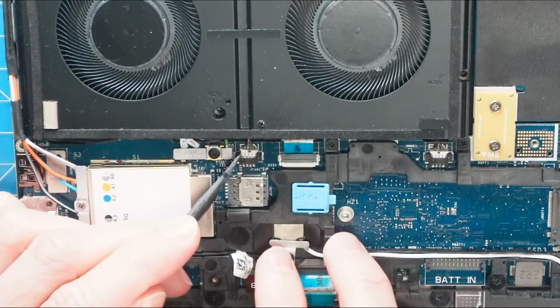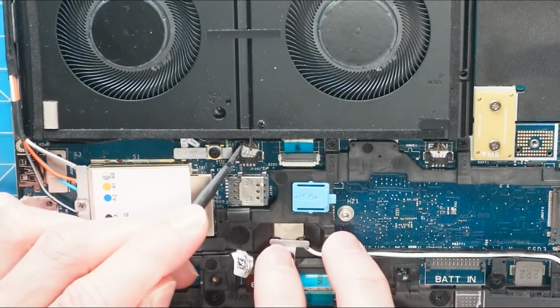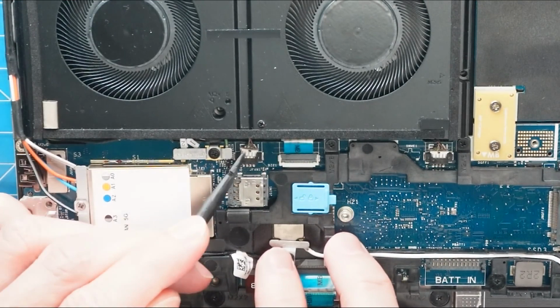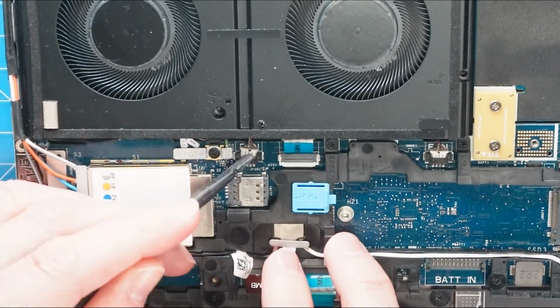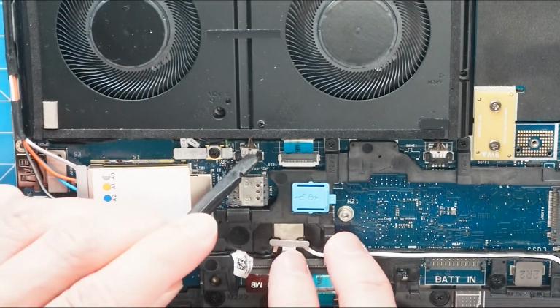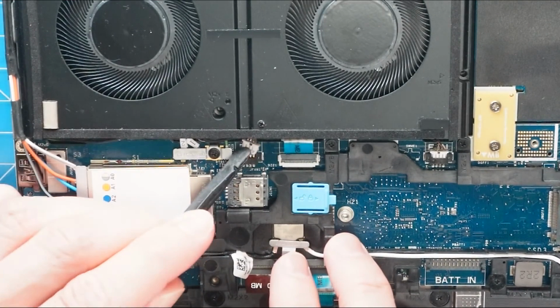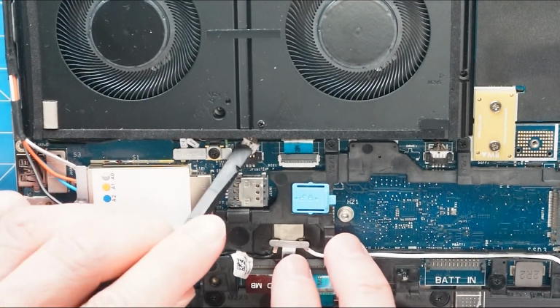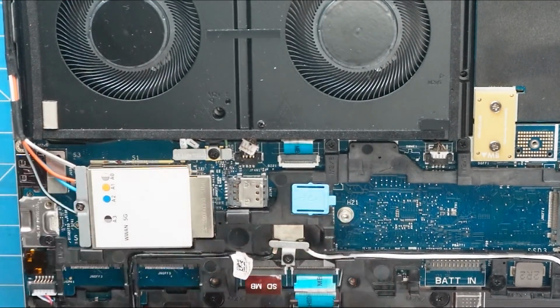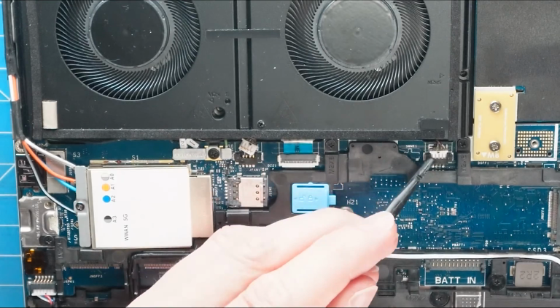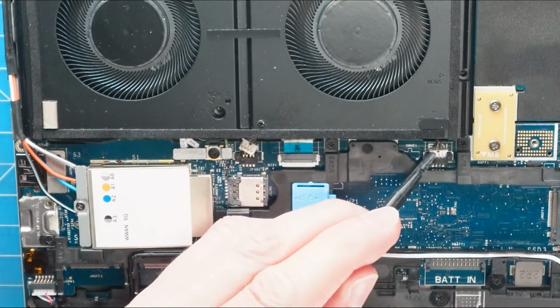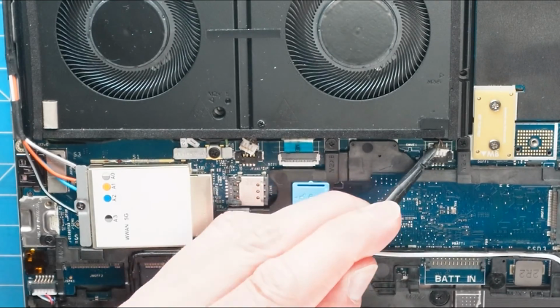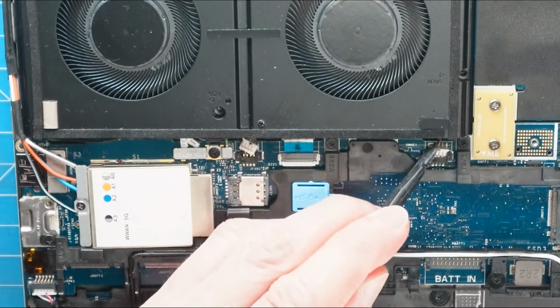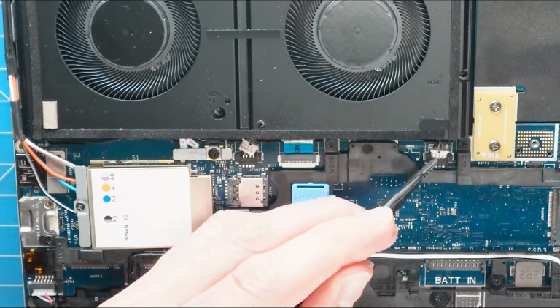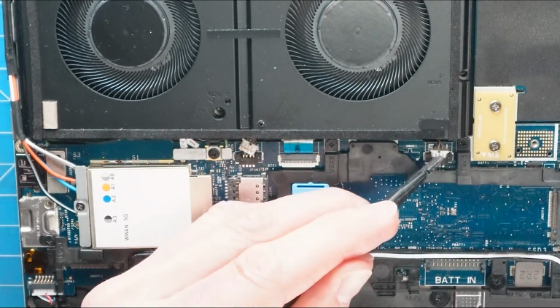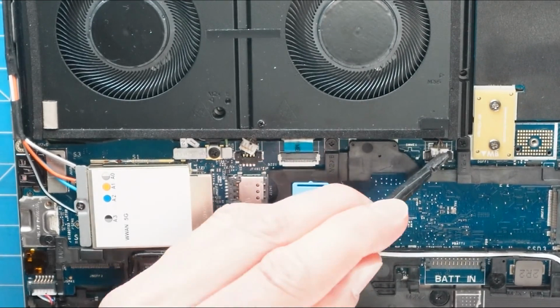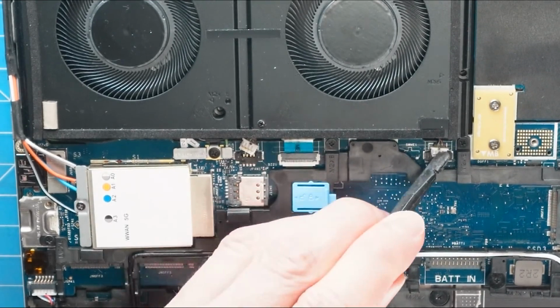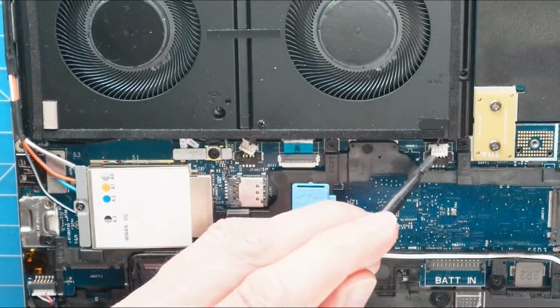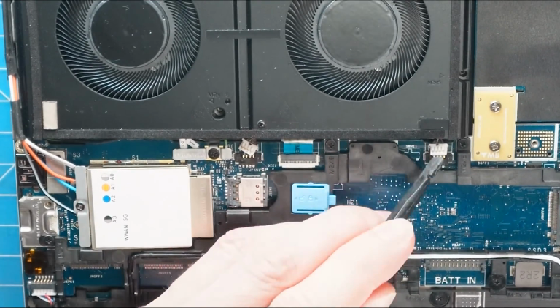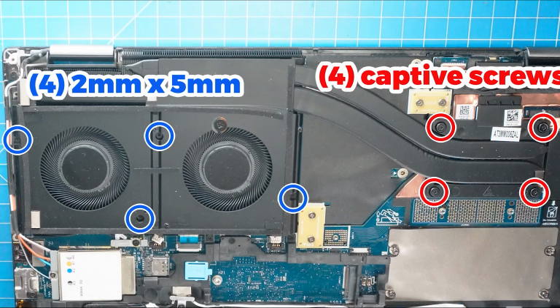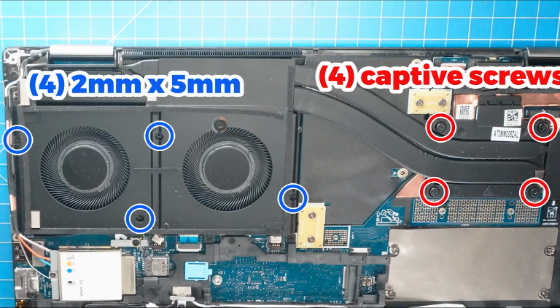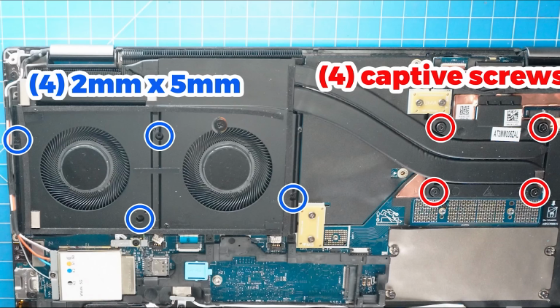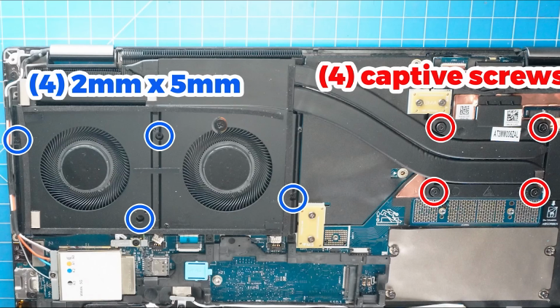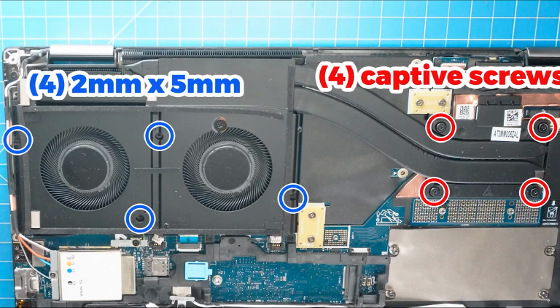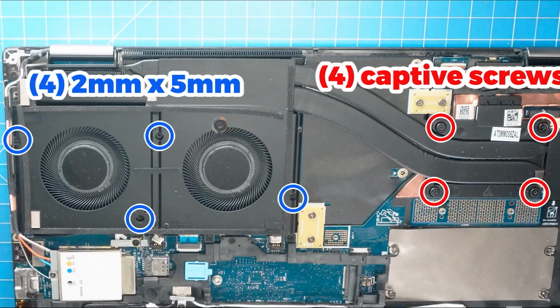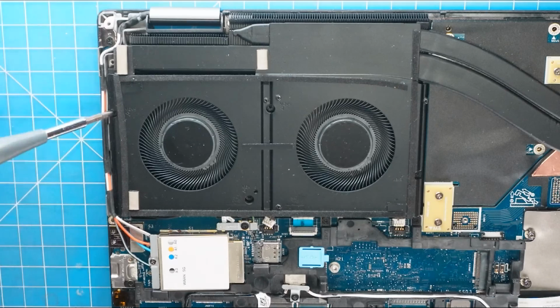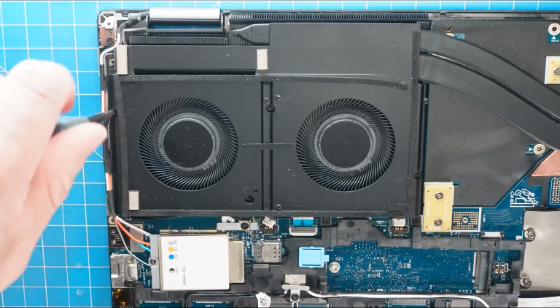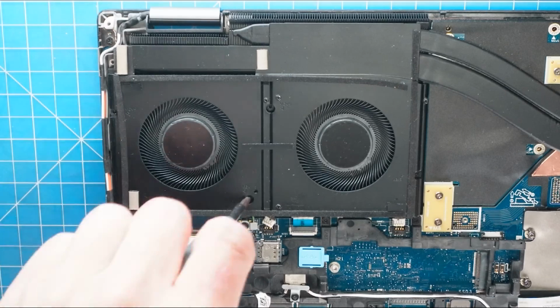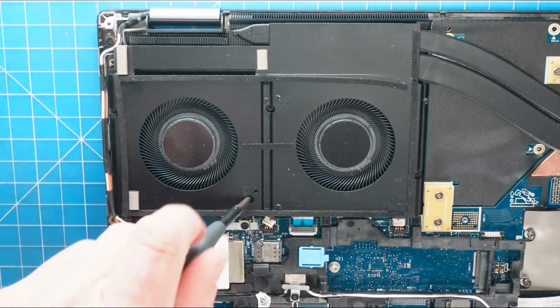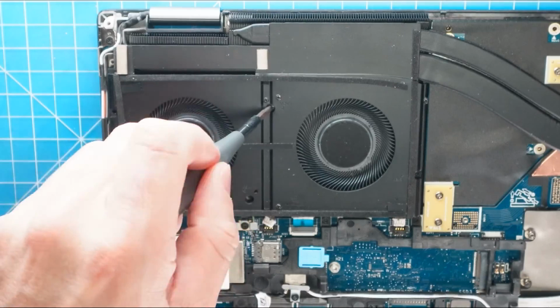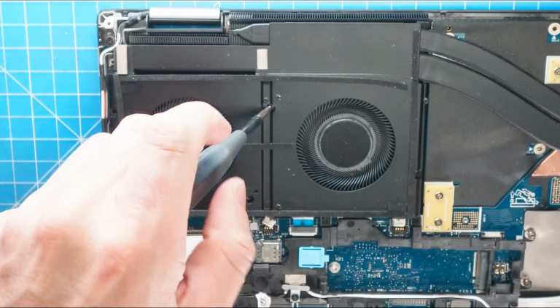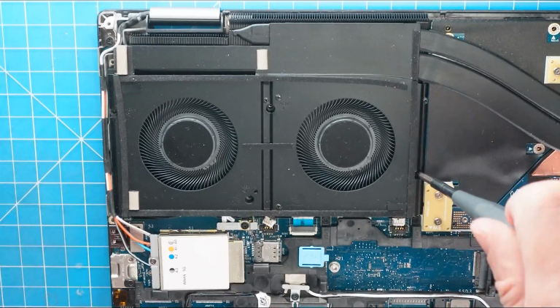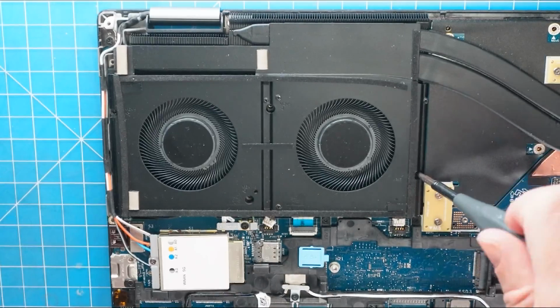Next, disconnect the cooling fan cables. Now unscrew and remove the cooling fan heat sink assembly.